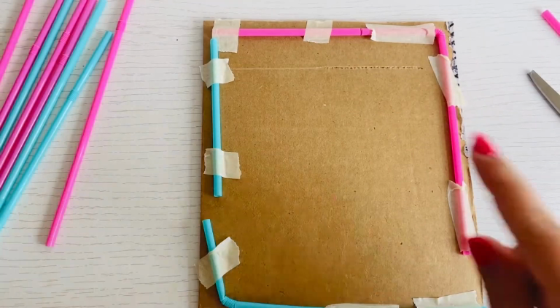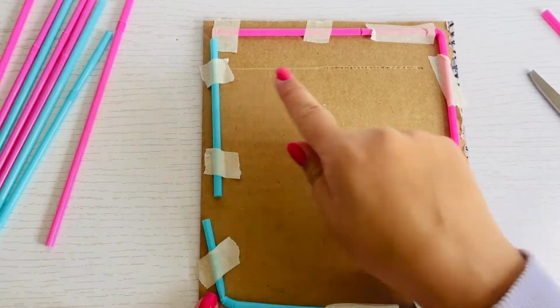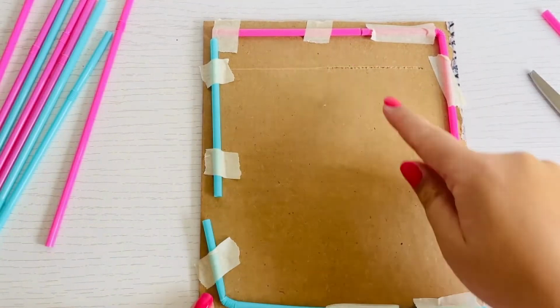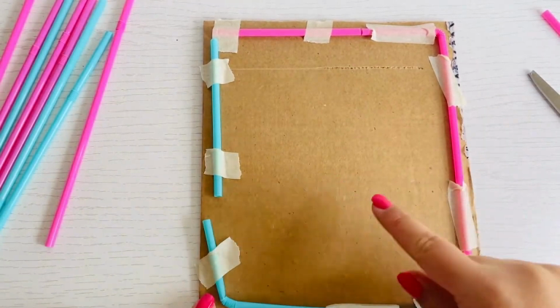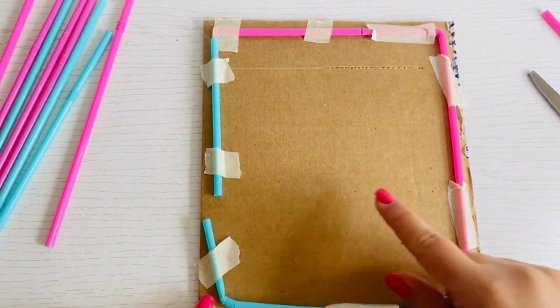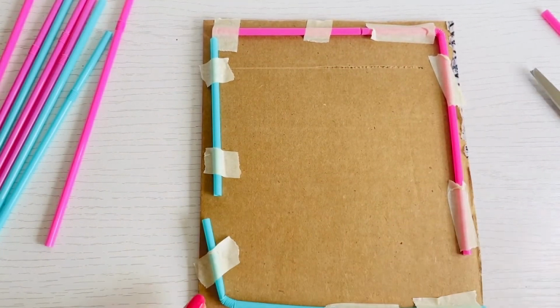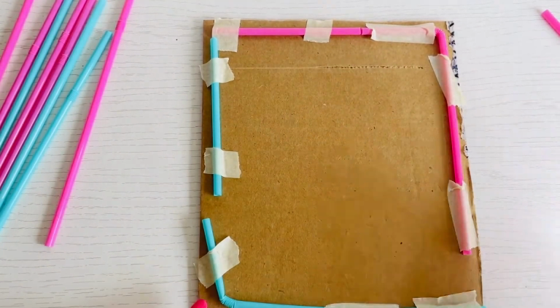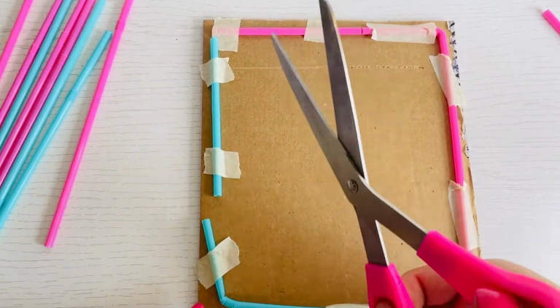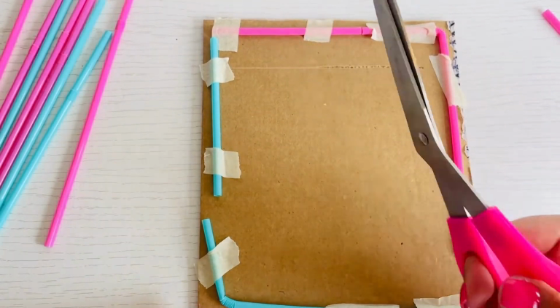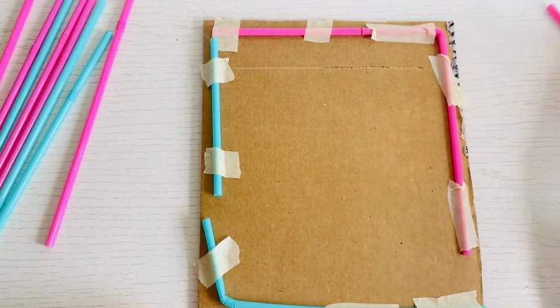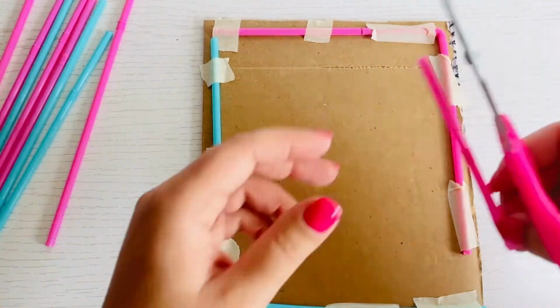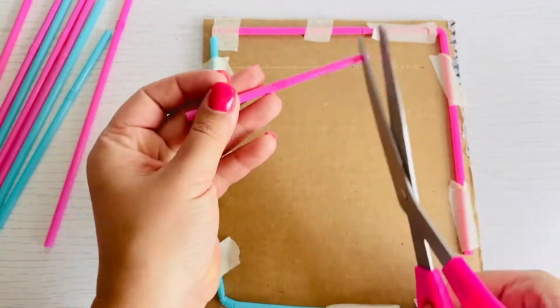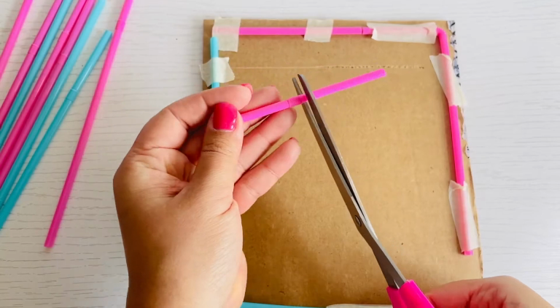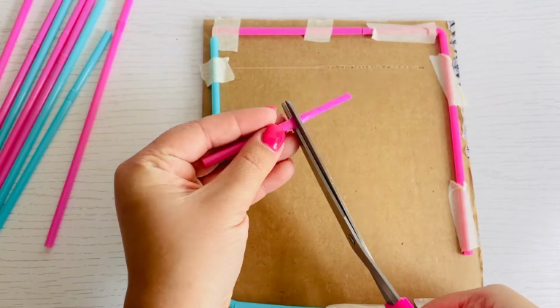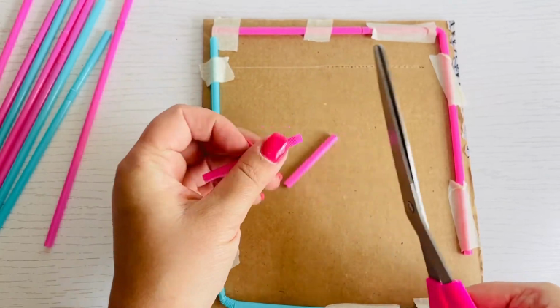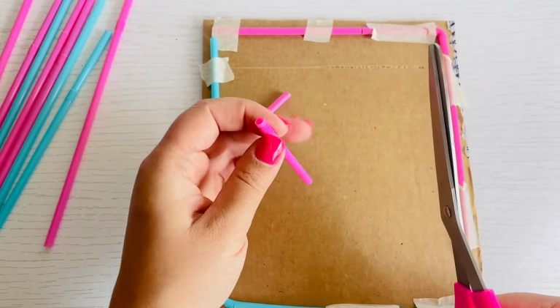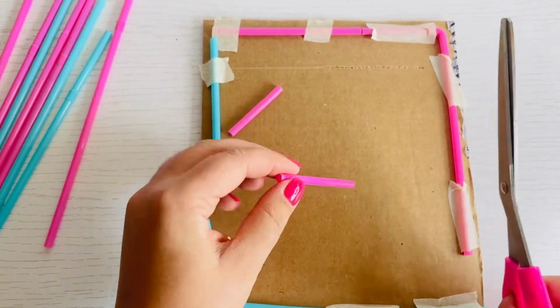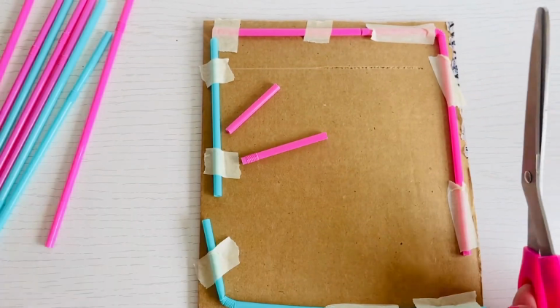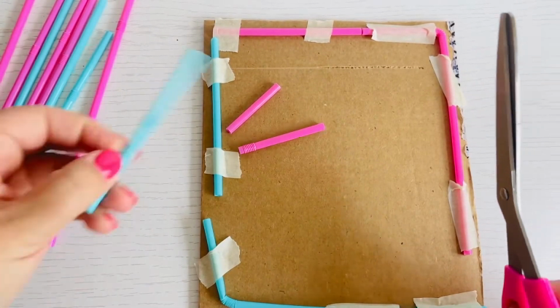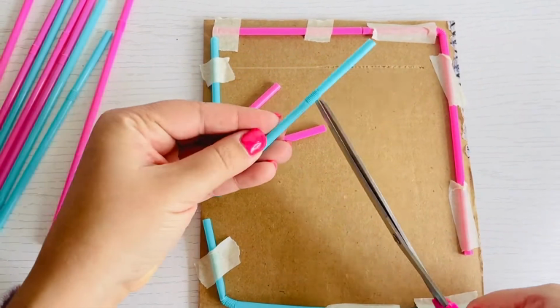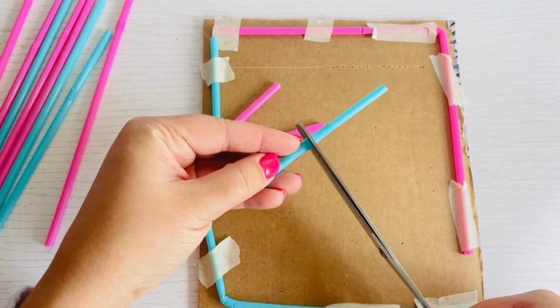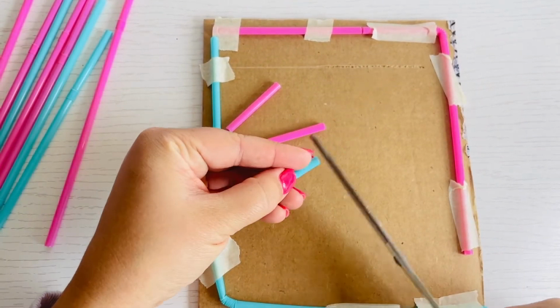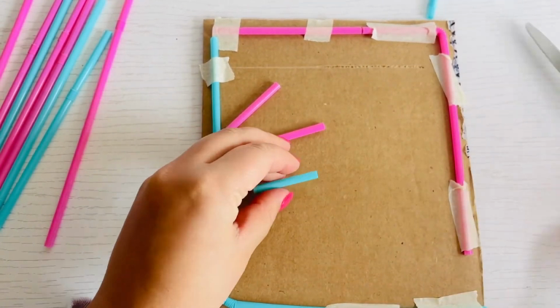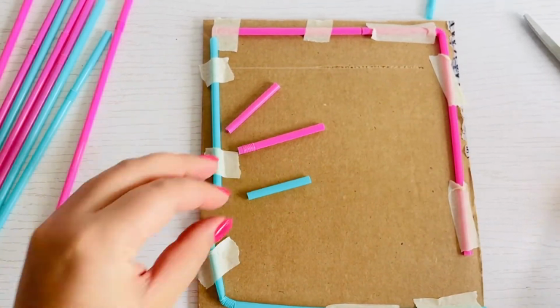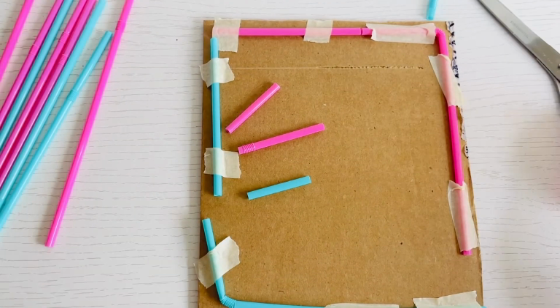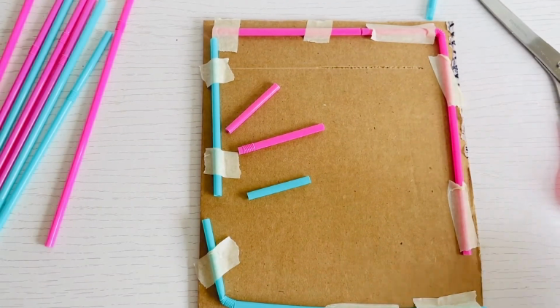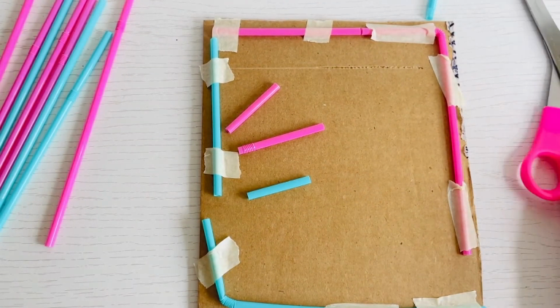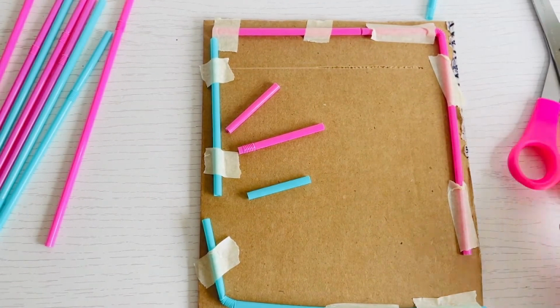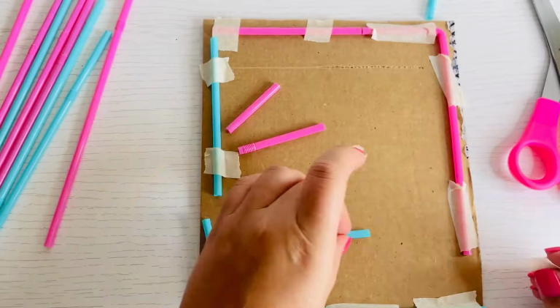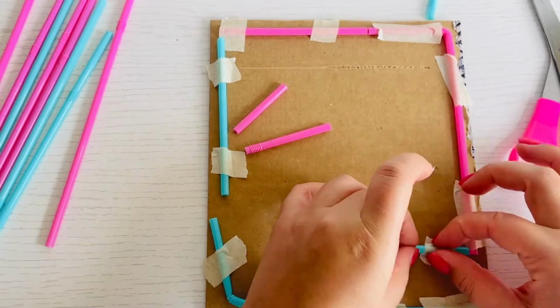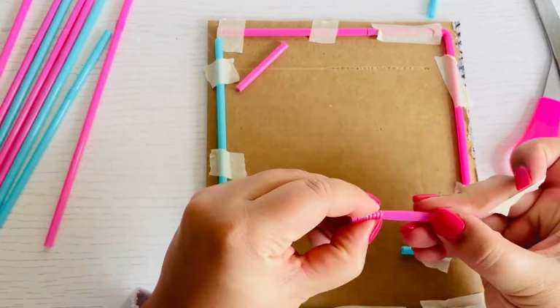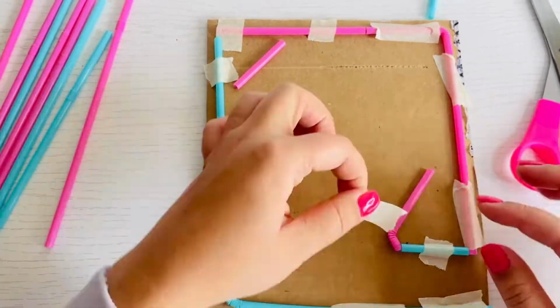Create different pathways for the marble with the straws and tape on the board. It's so much fun to cut straws, but be careful — they fly really far.